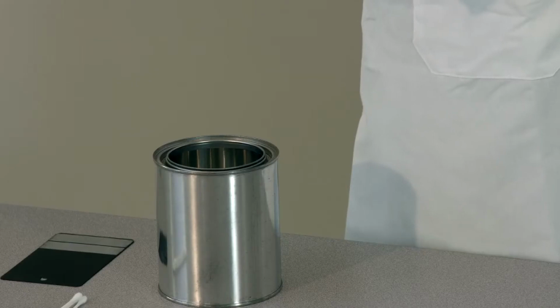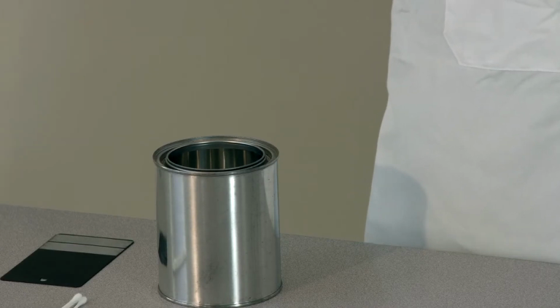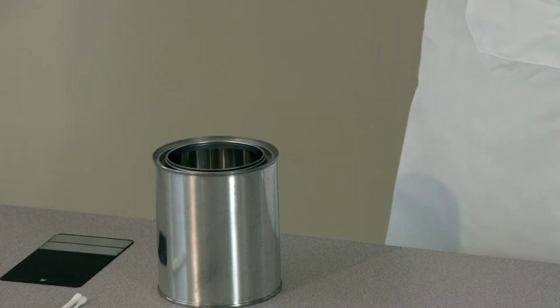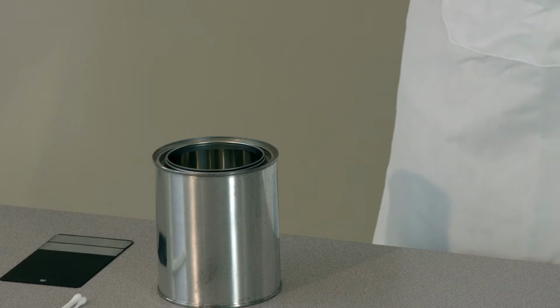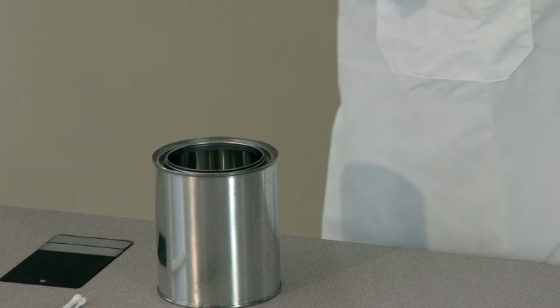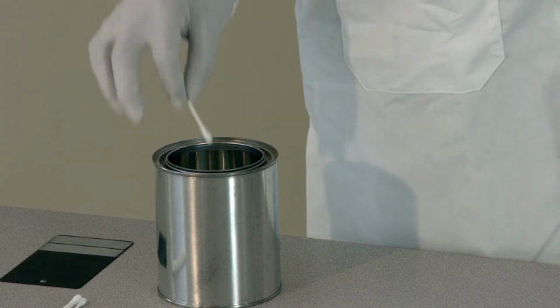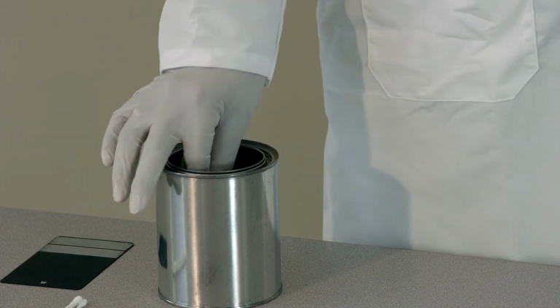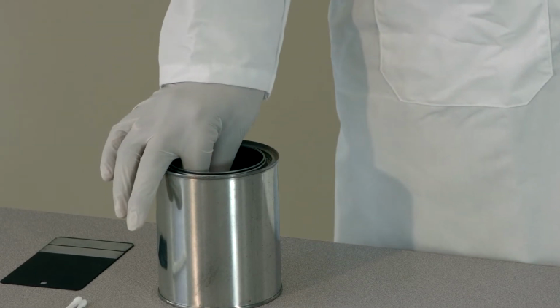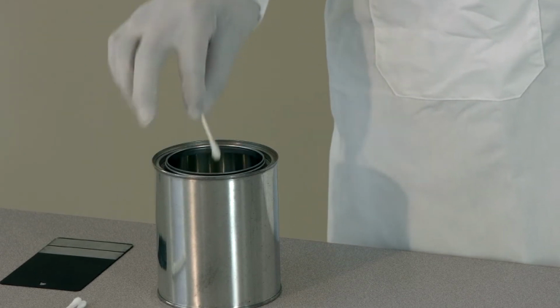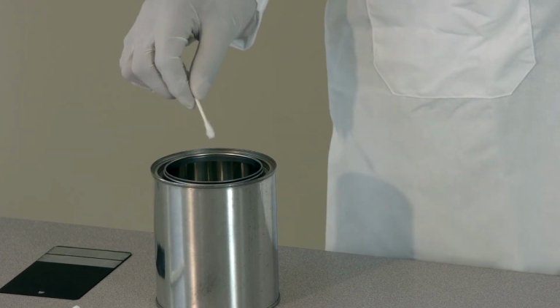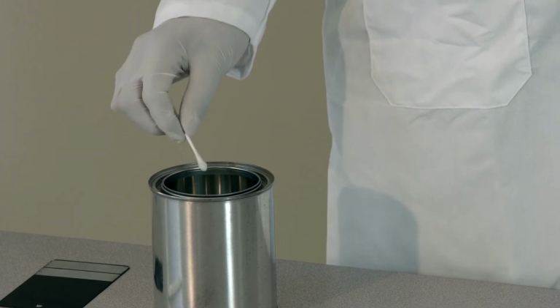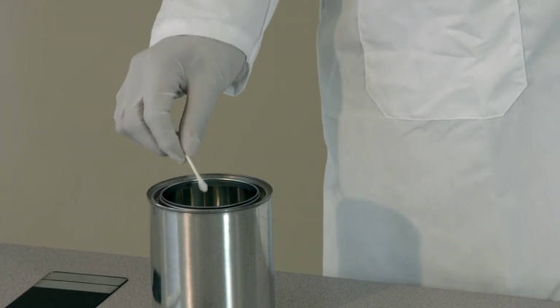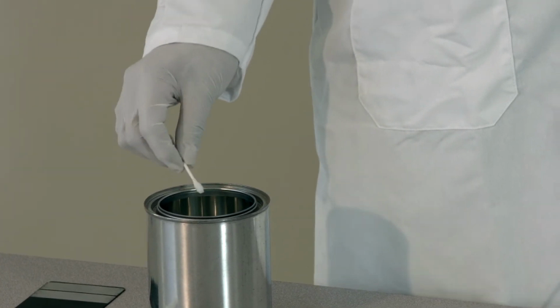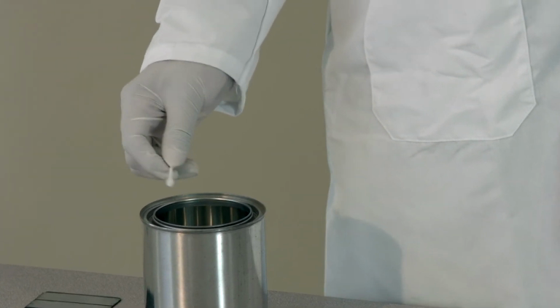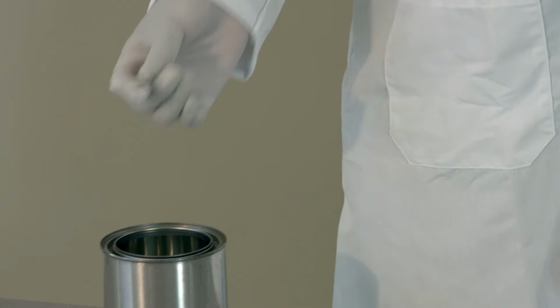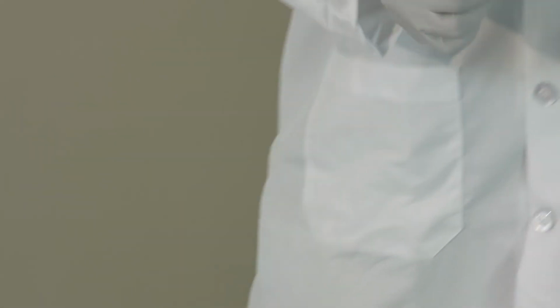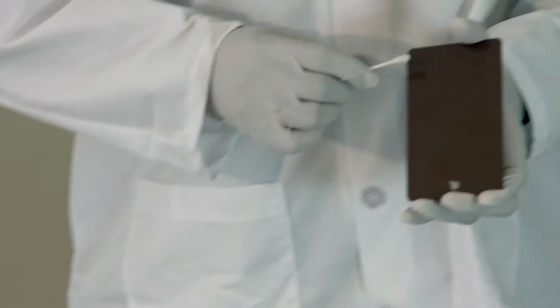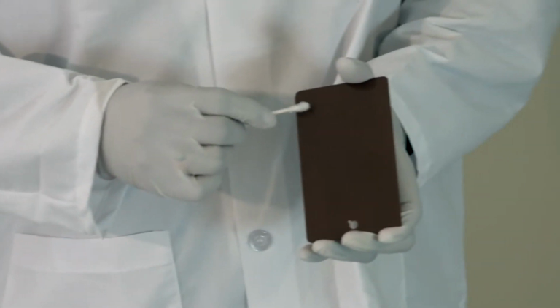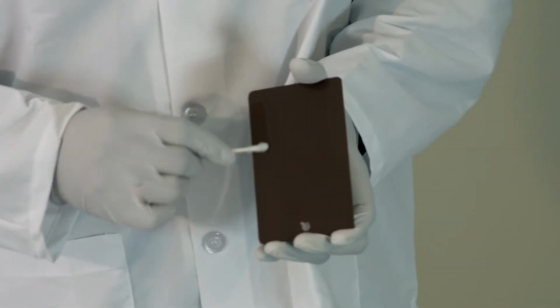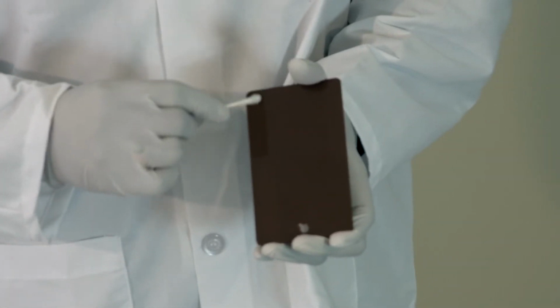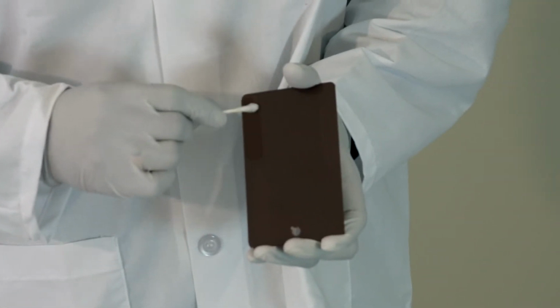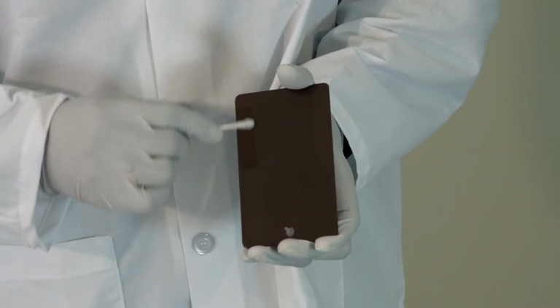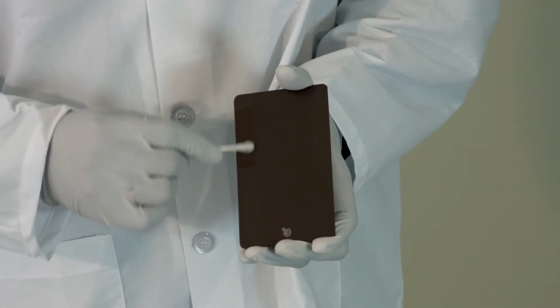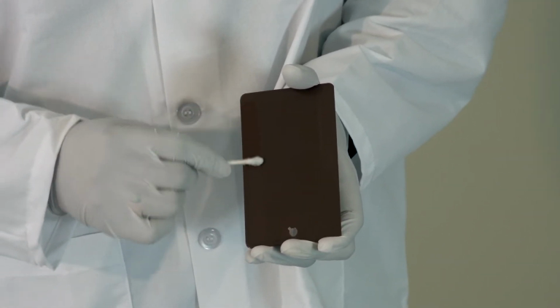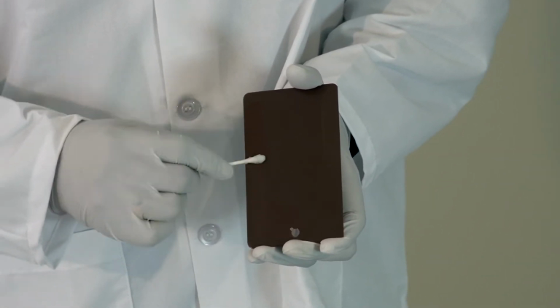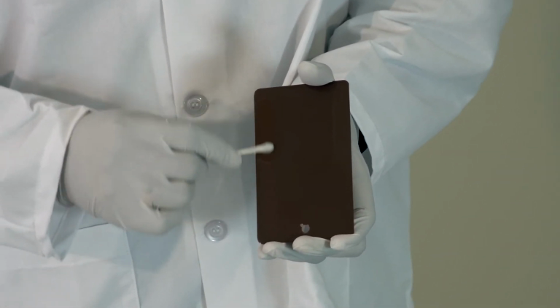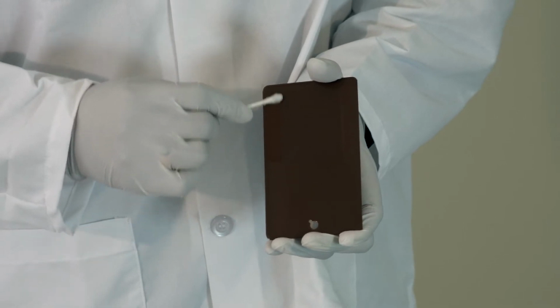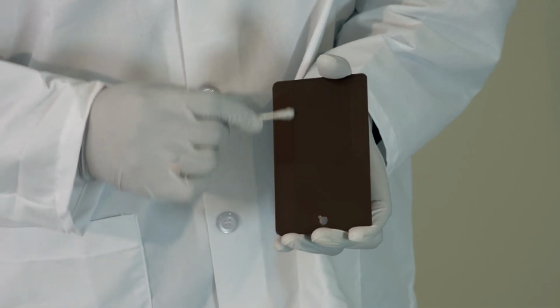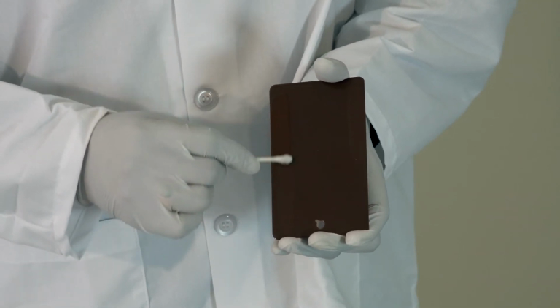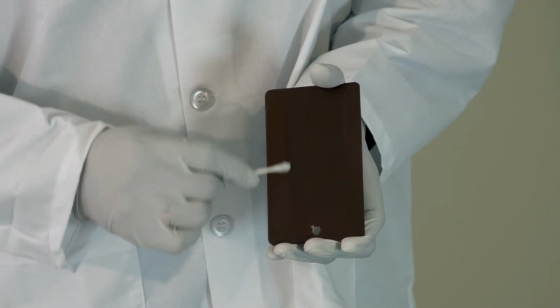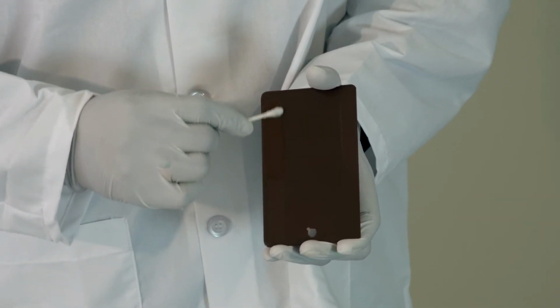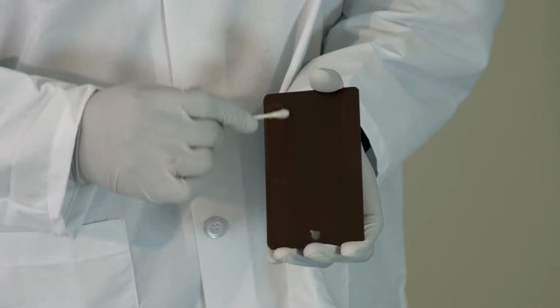So we're going to dip the Q-tip into MEK. Once you dip the Q-tip into MEK, we're going to rub it on the coated part for 25 times. It's a 25 double rub, back and forth.